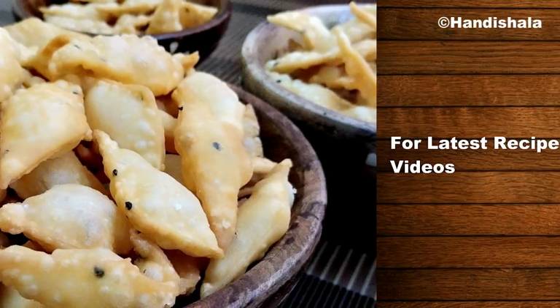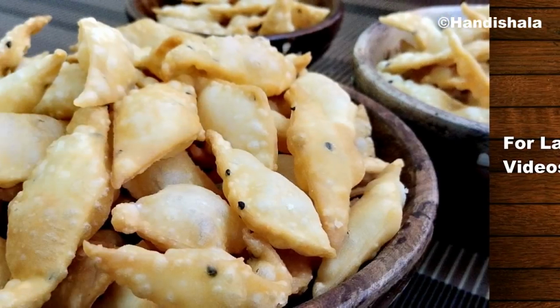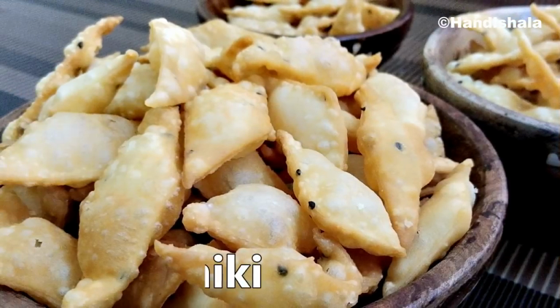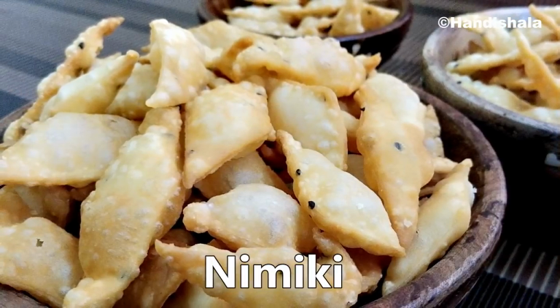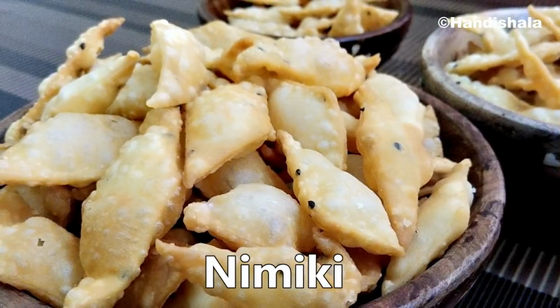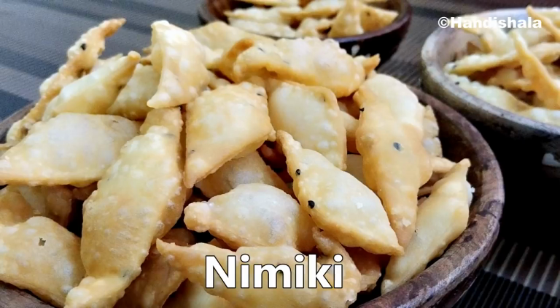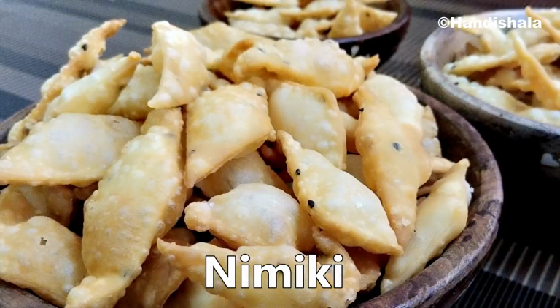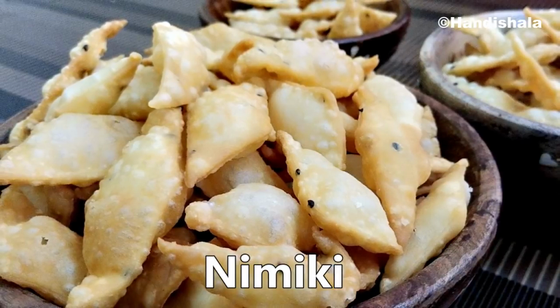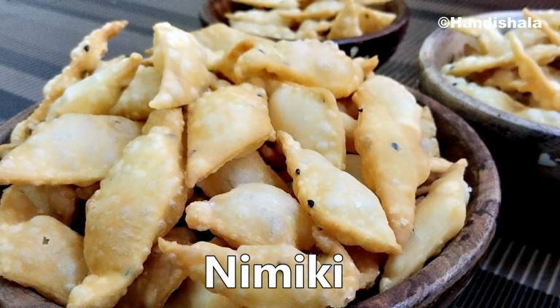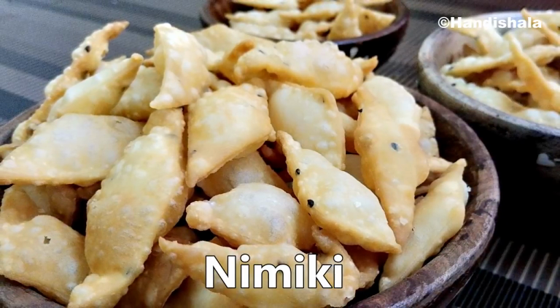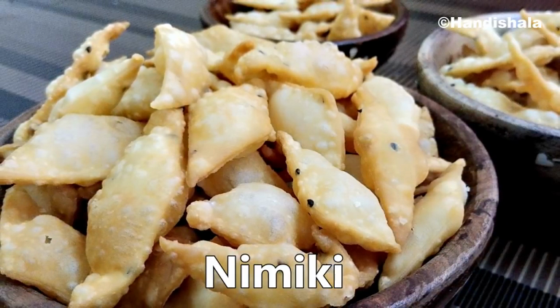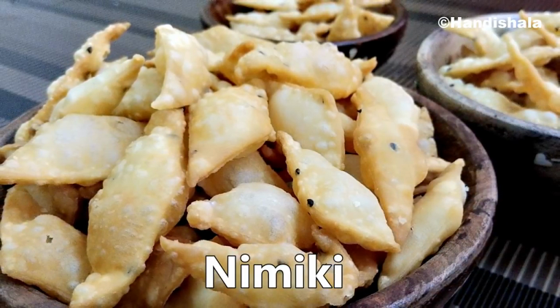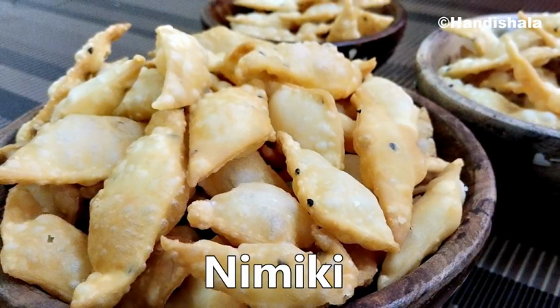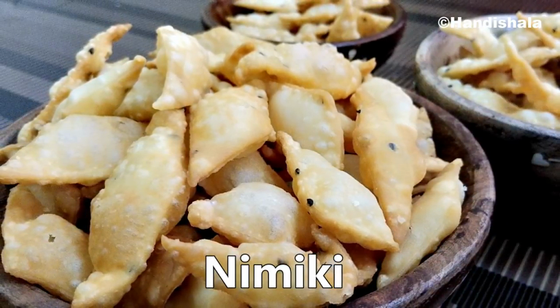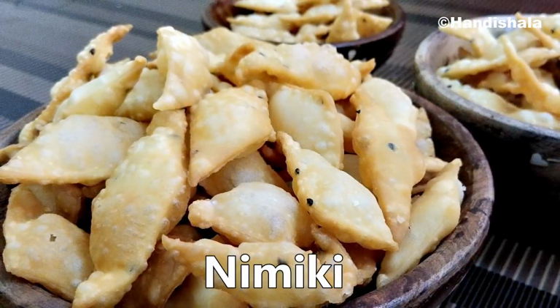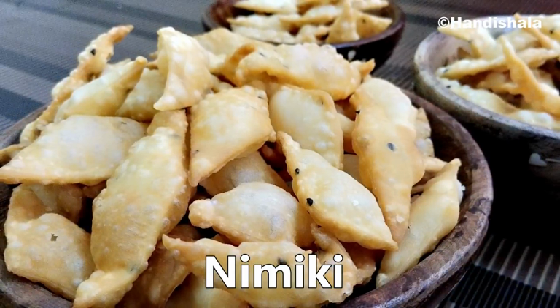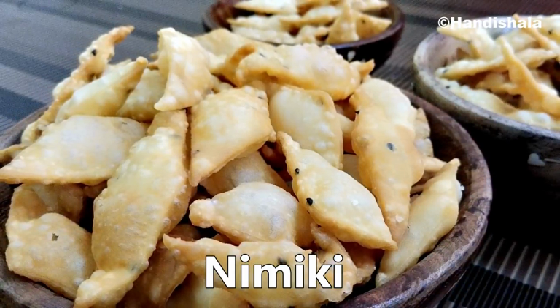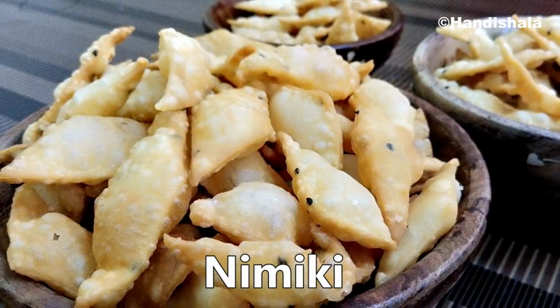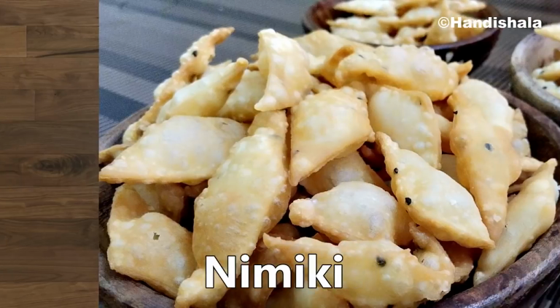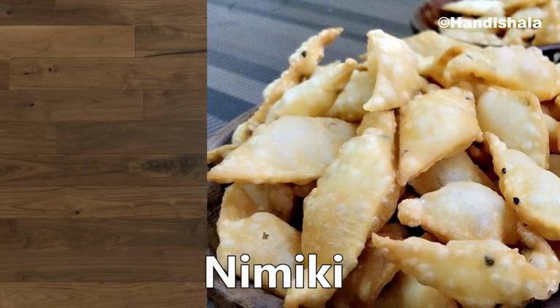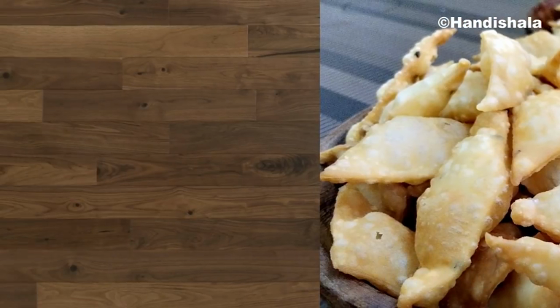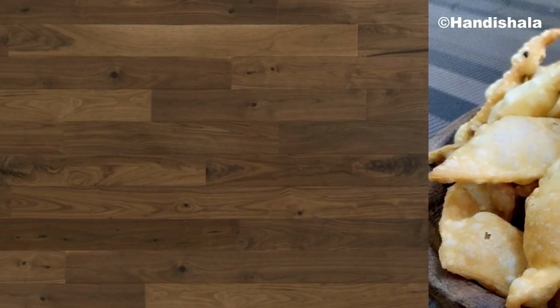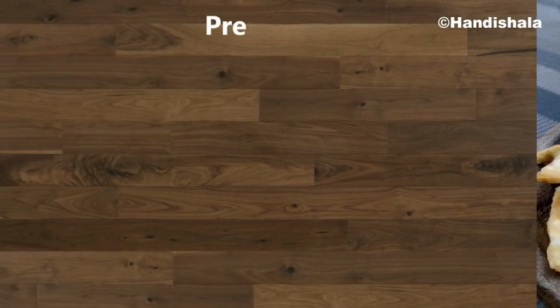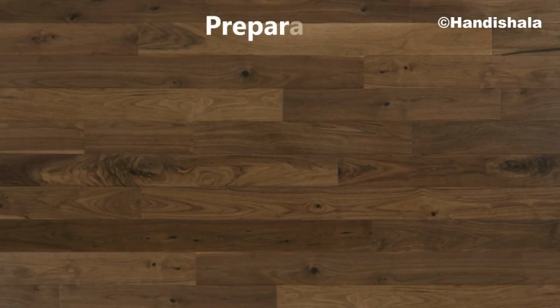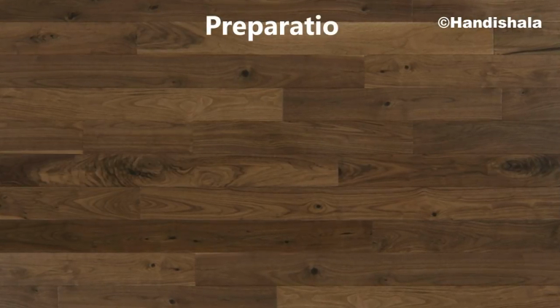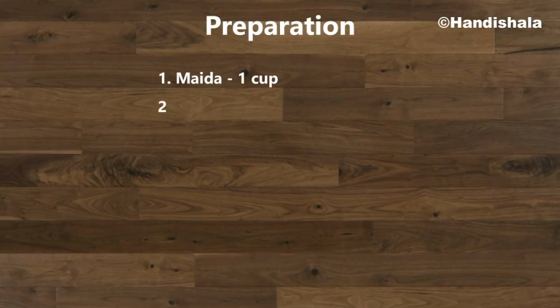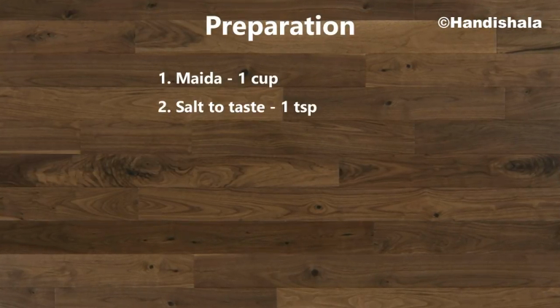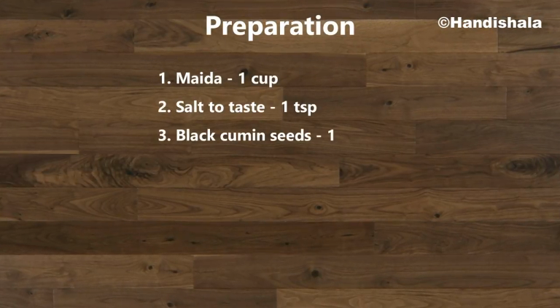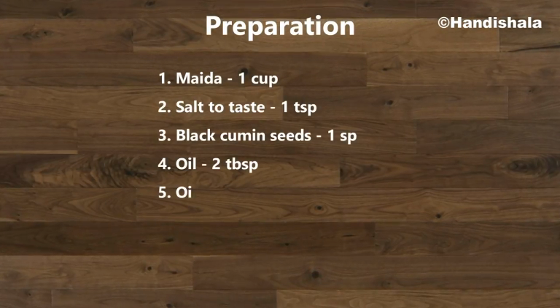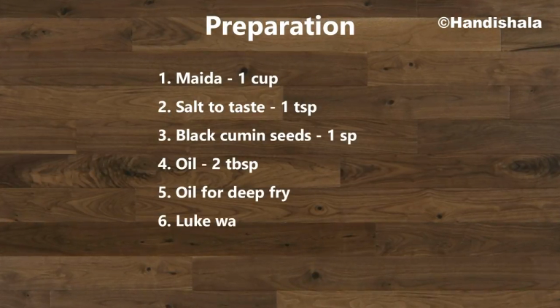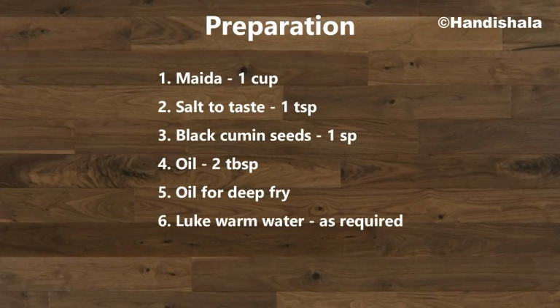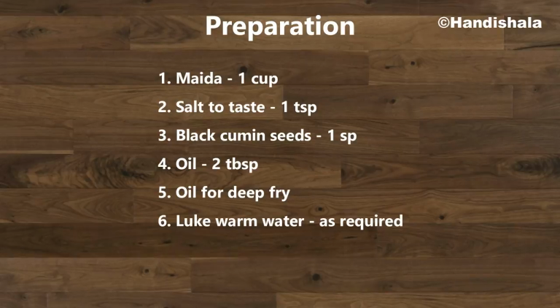Today I am going to share a very easy recipe with a little bit of ingredients. We will have a little bit of a recipe, so click on the egg to get started.